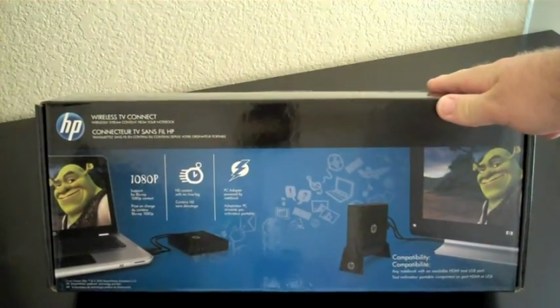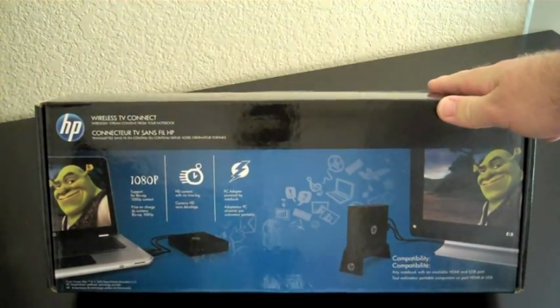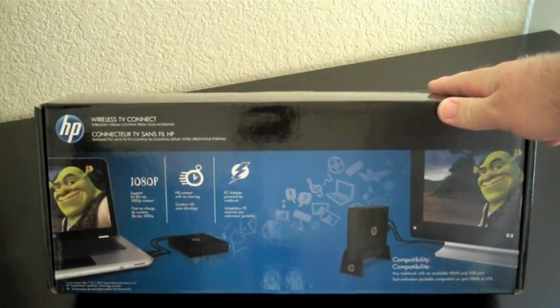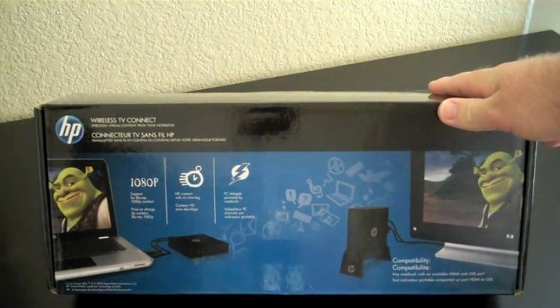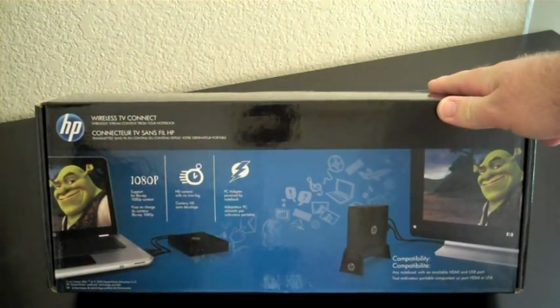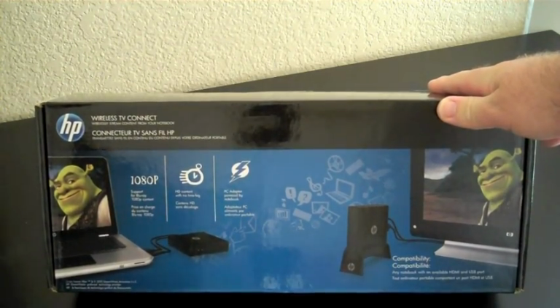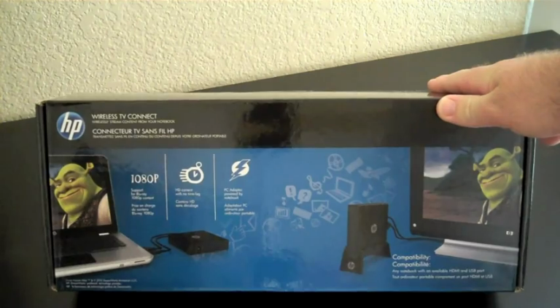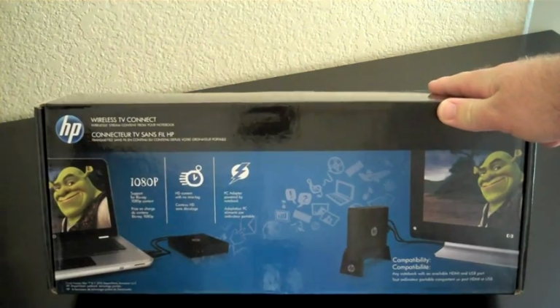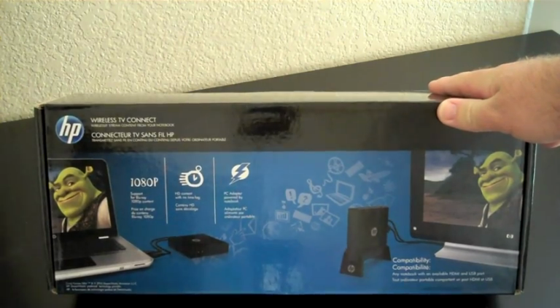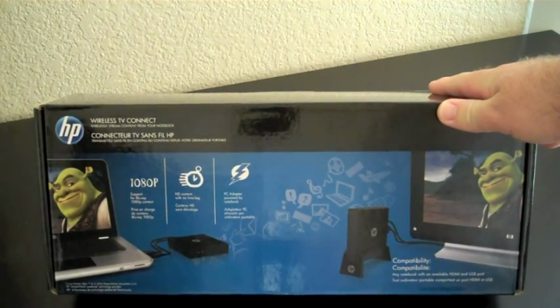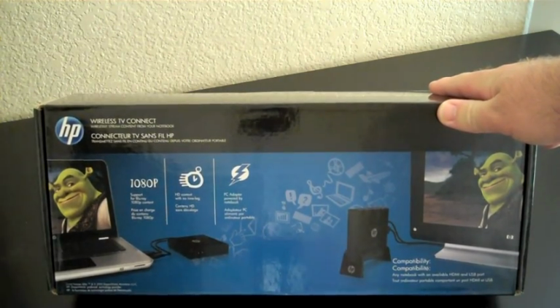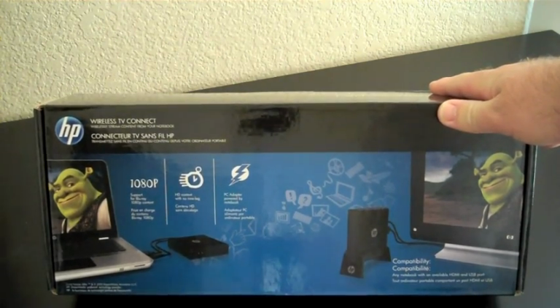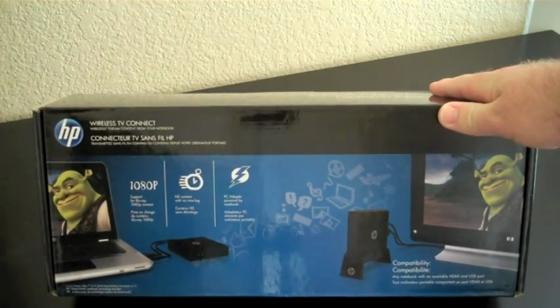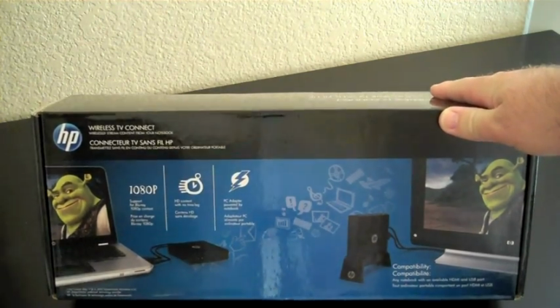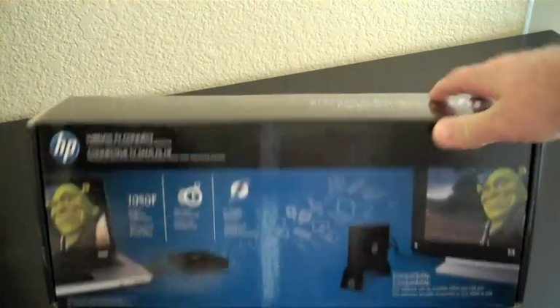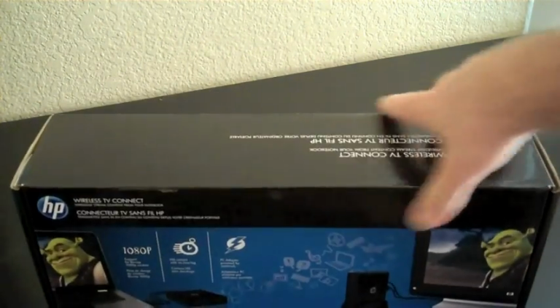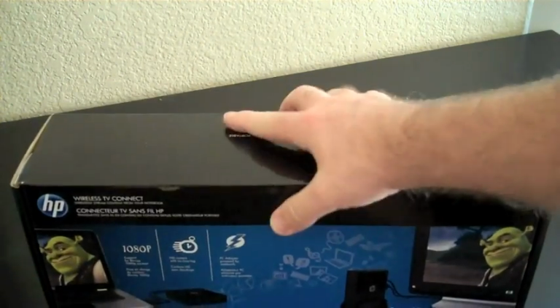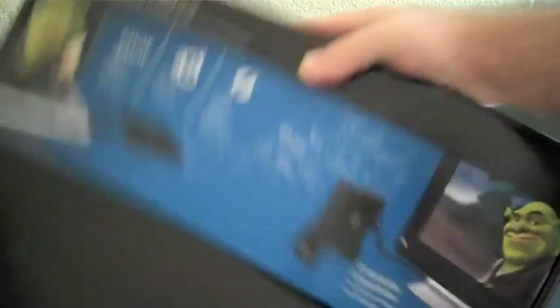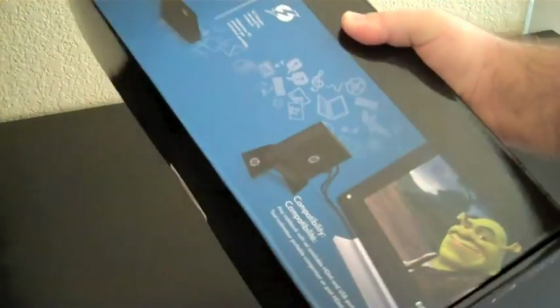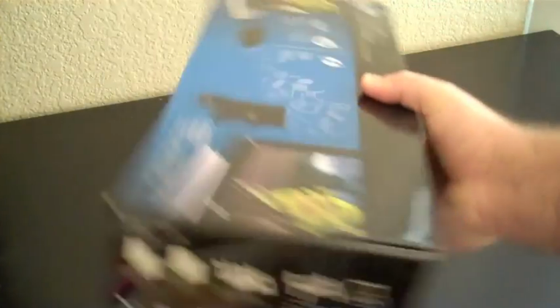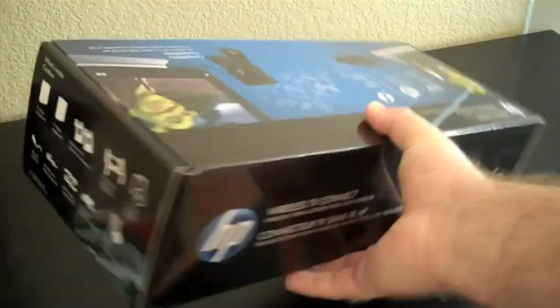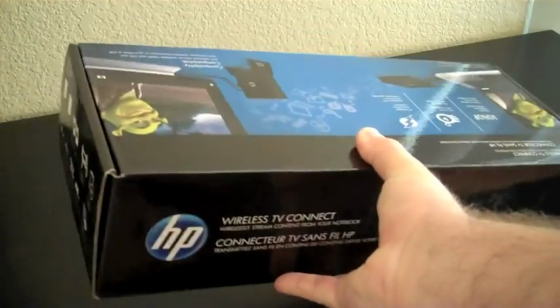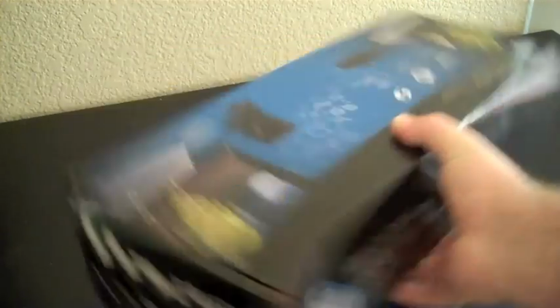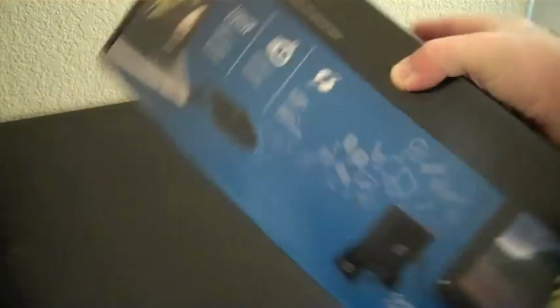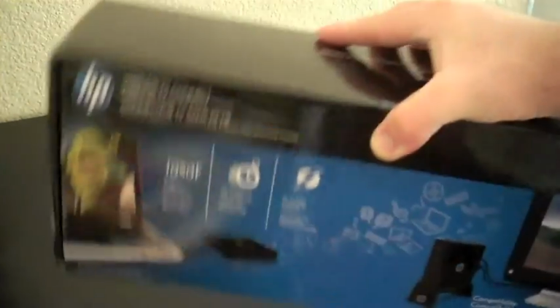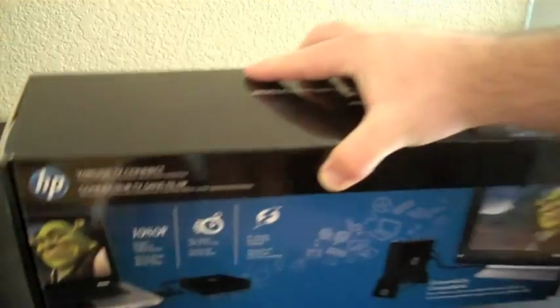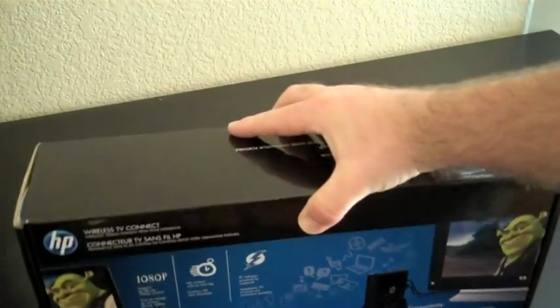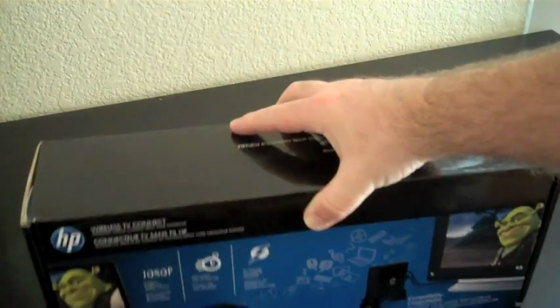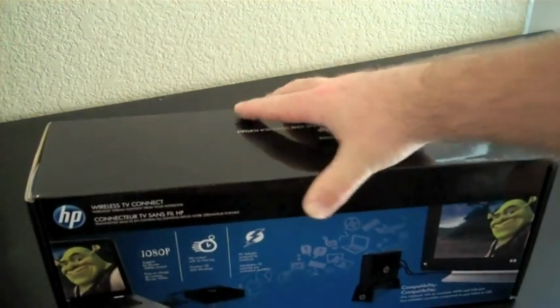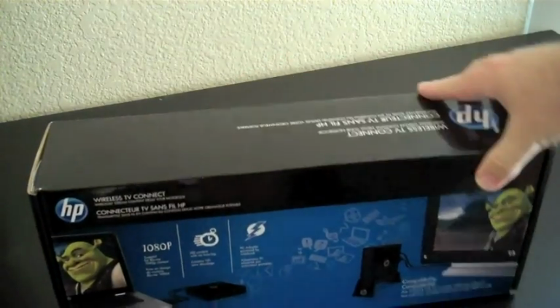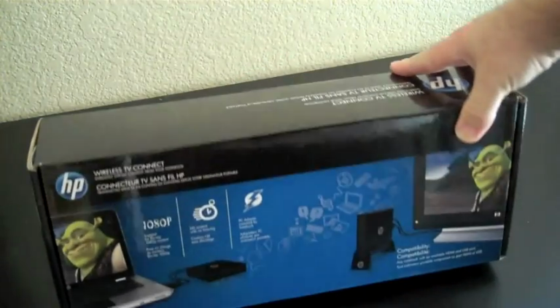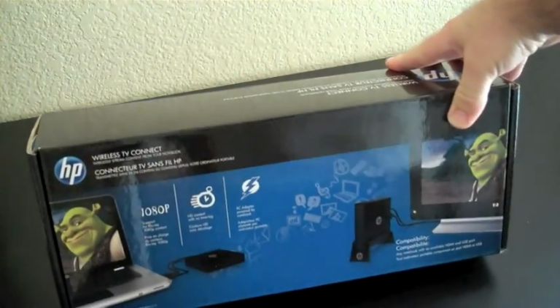So here's the HP Wireless TV Connect device. It seems pretty small — the box is kind of tiny-ish.